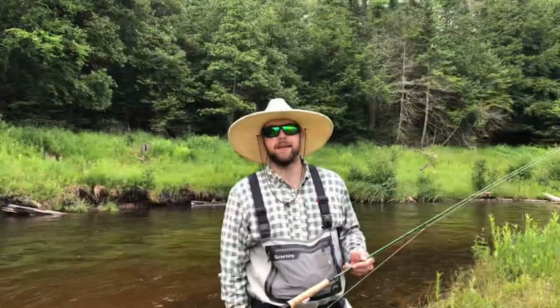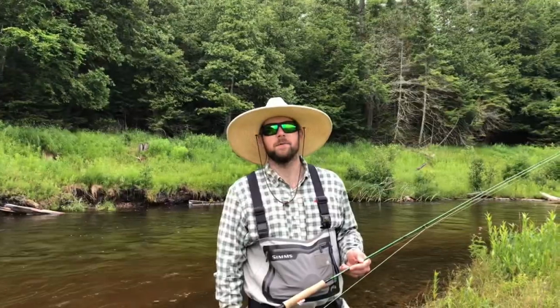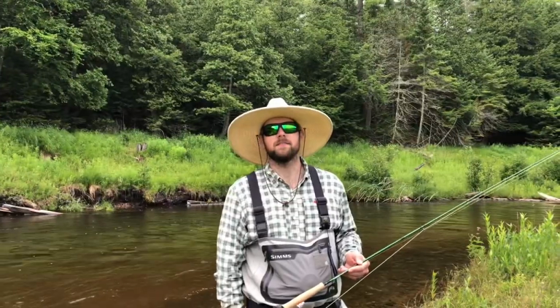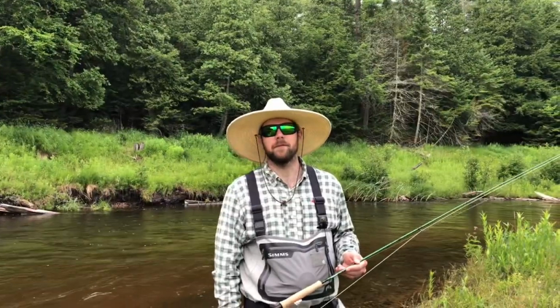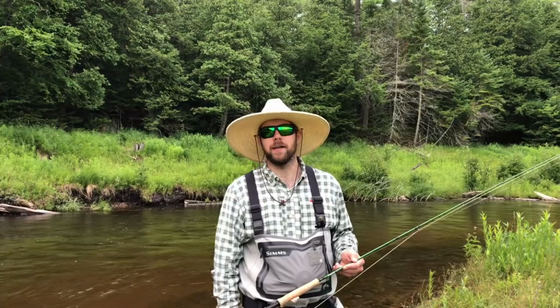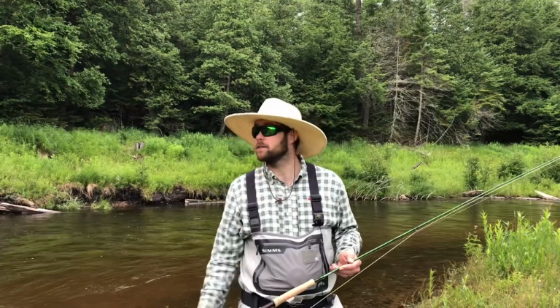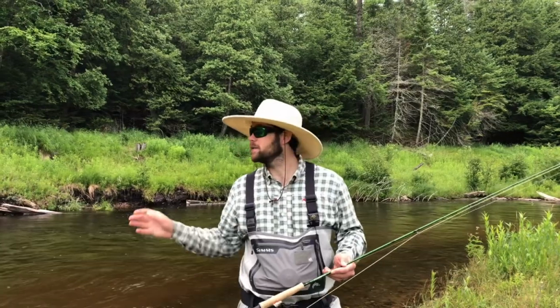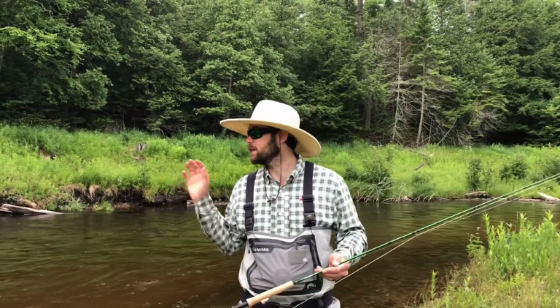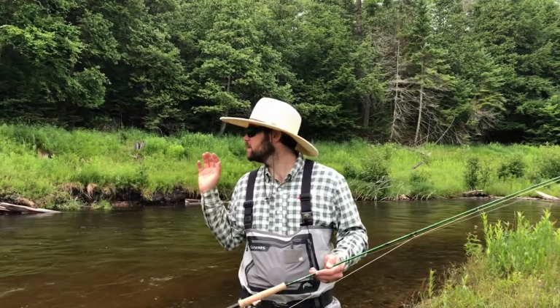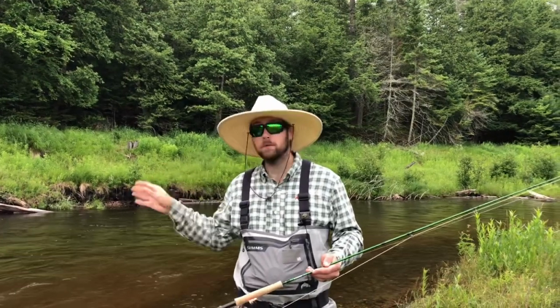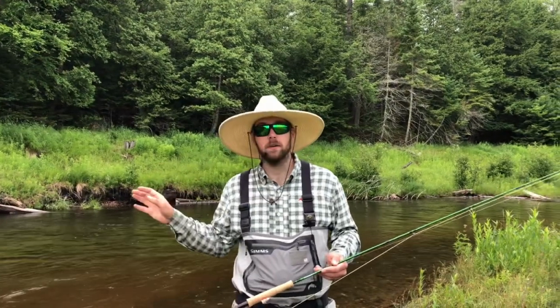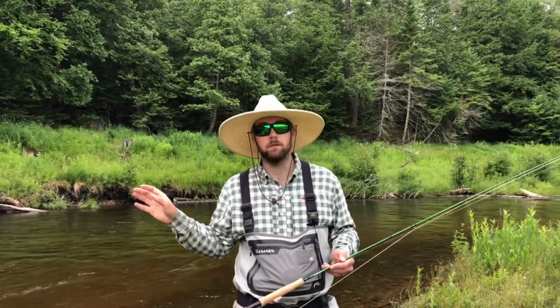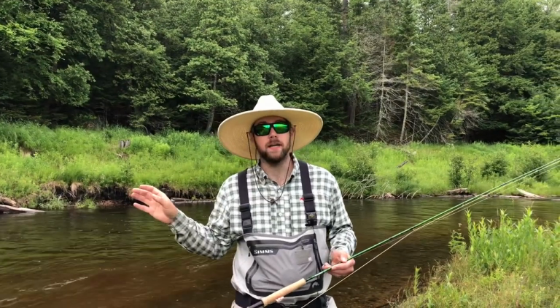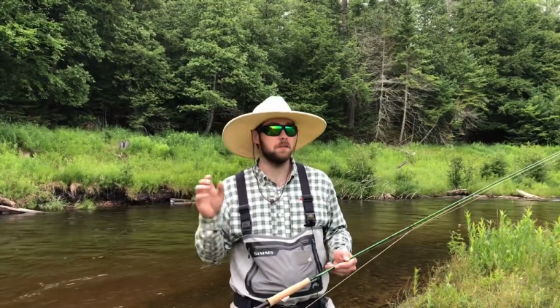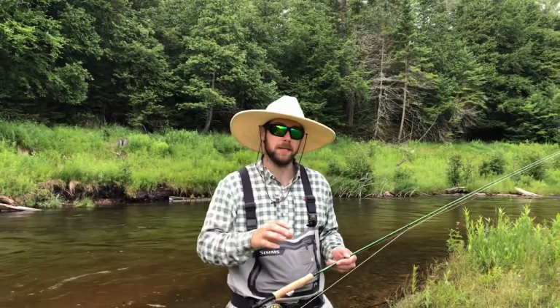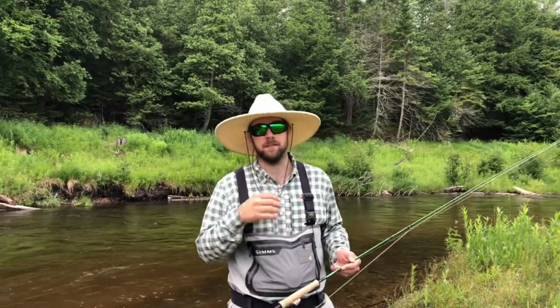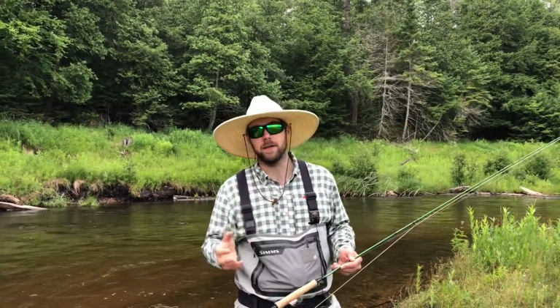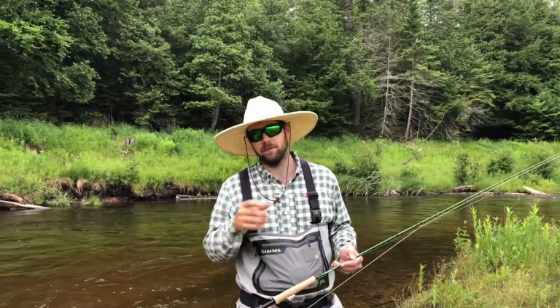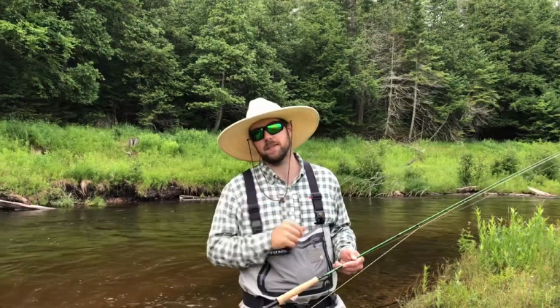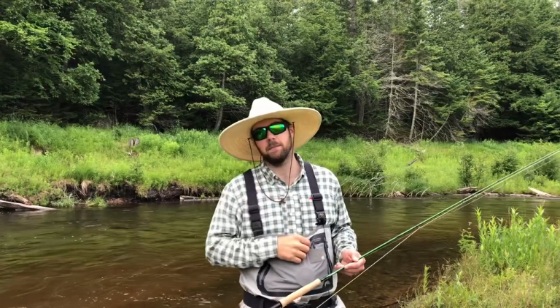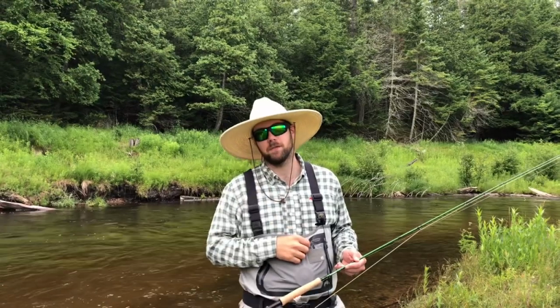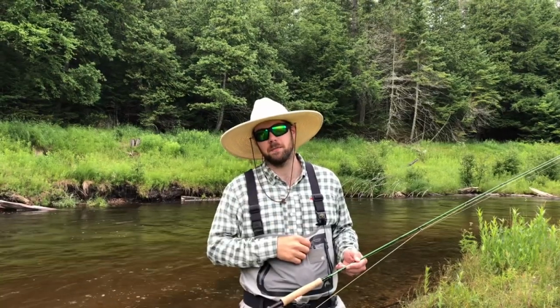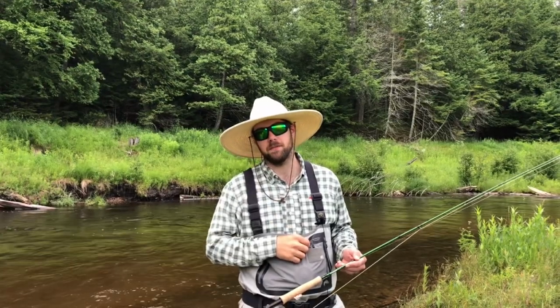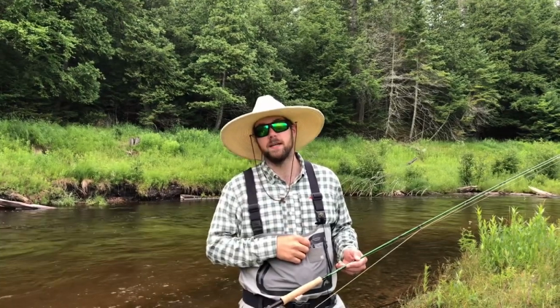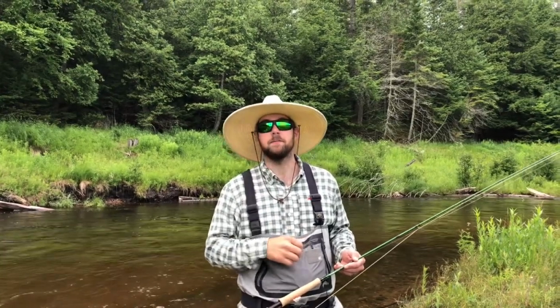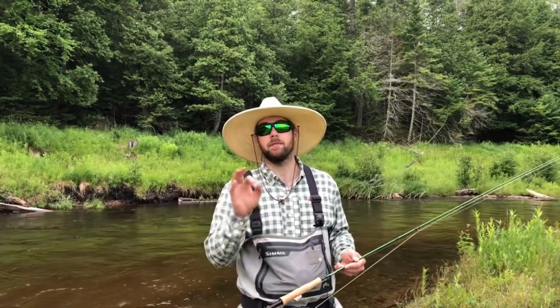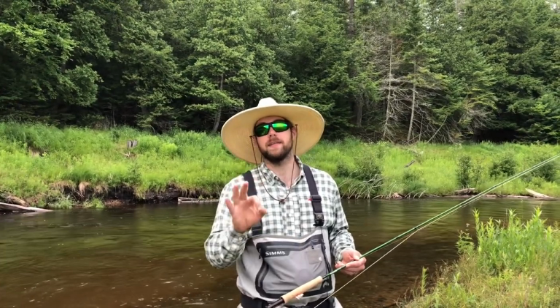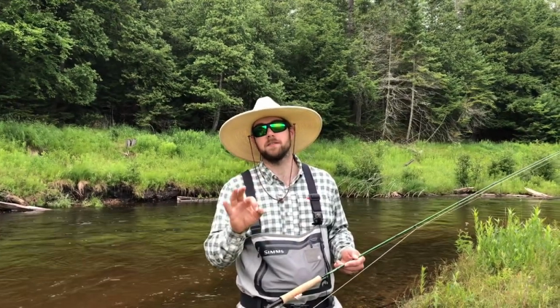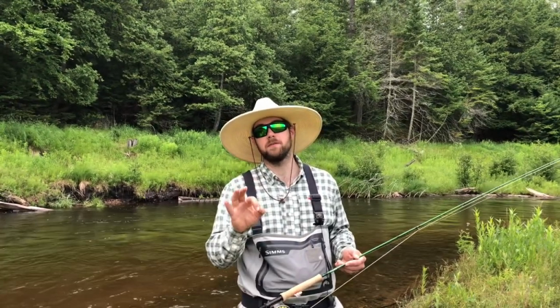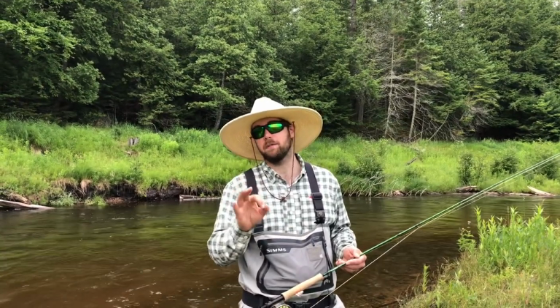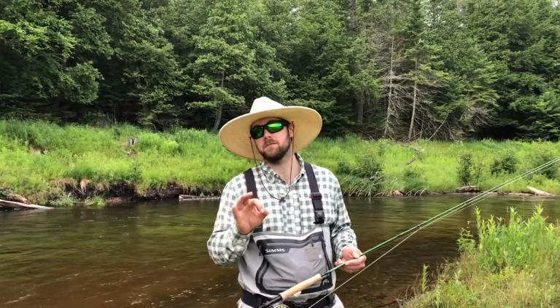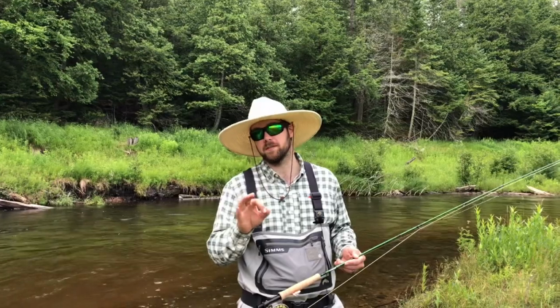Hey everyone, this is Matt with the Northern Angler here in Traverse City, Michigan. This morning we're out on the Boardman River. It's a little buggy, it's a little muggy, and it feels like it's time to do some hopper fishing. Today we have three tips to improve your hopper fishing for this summer.